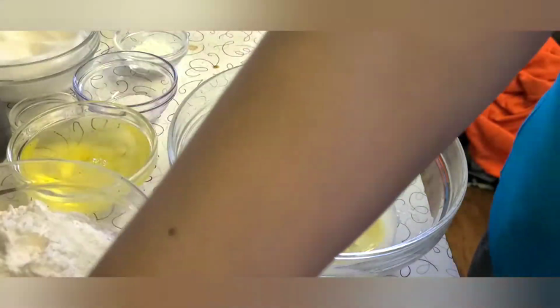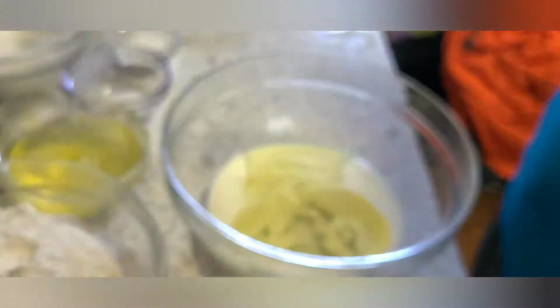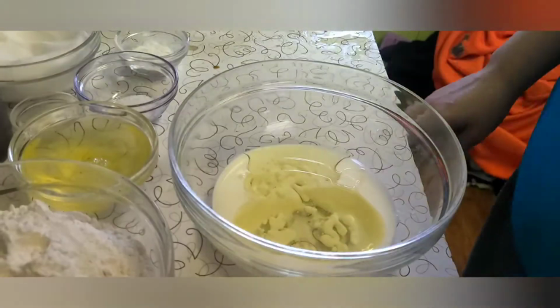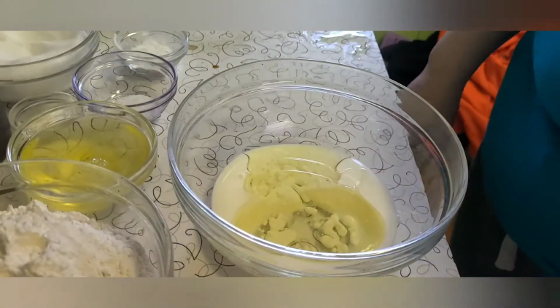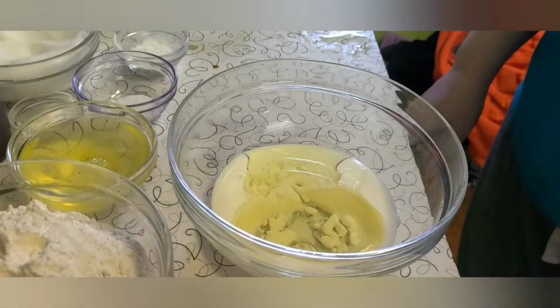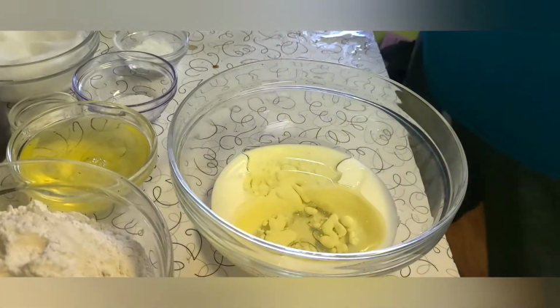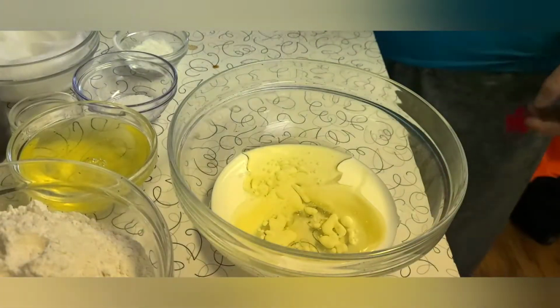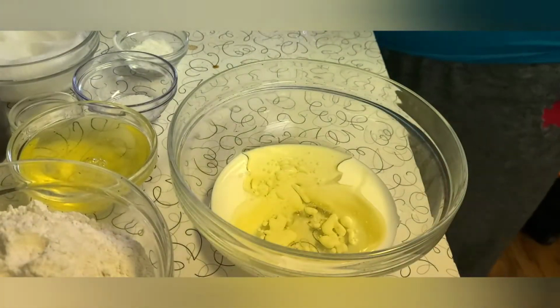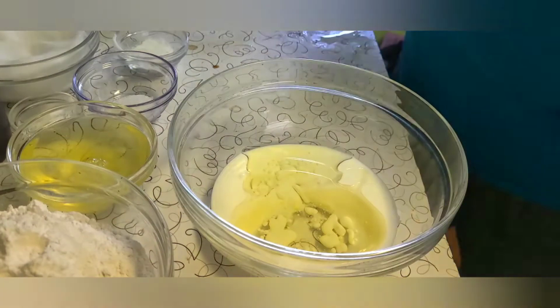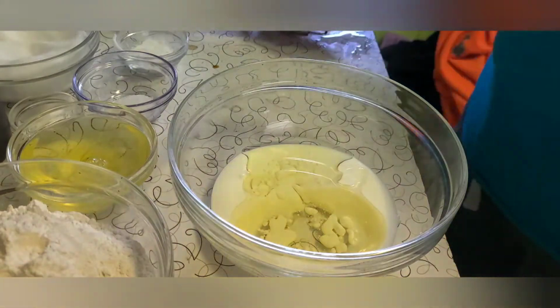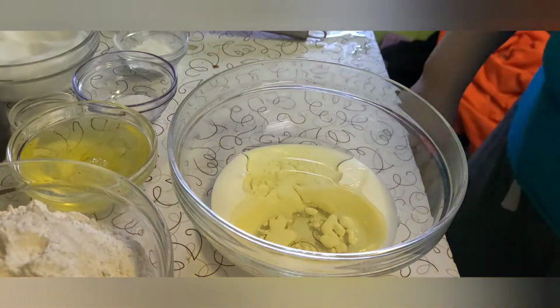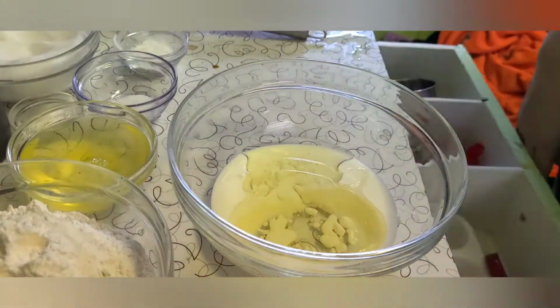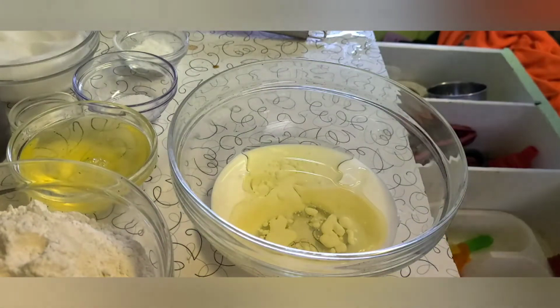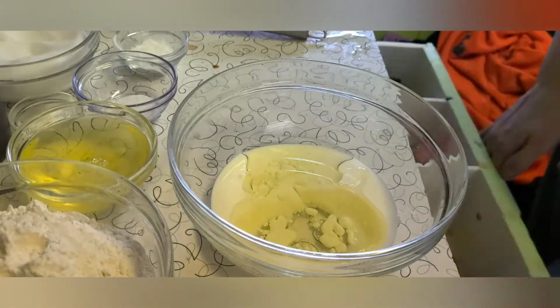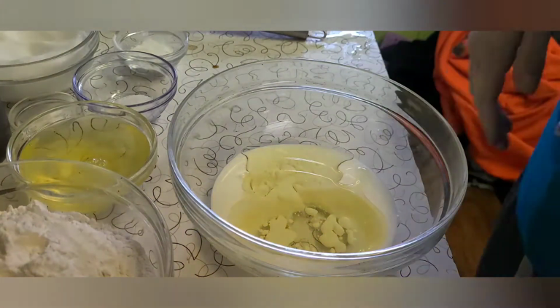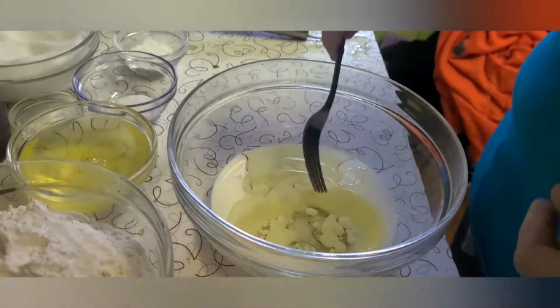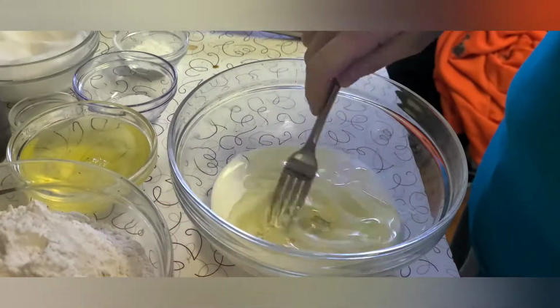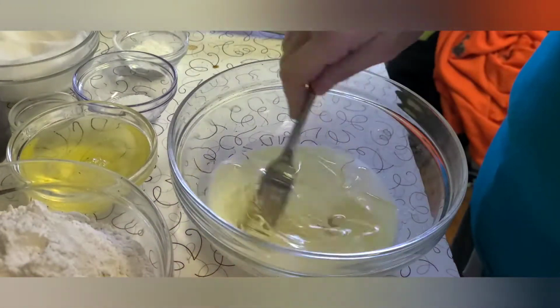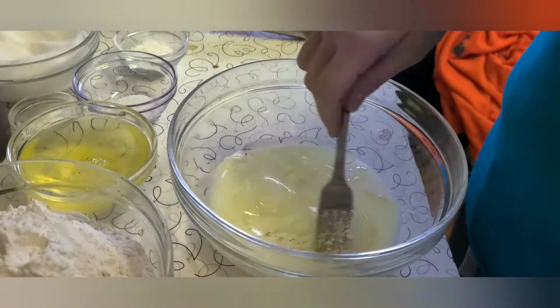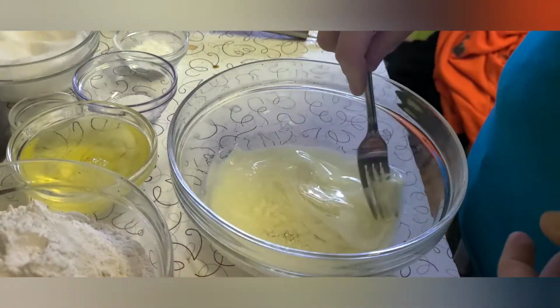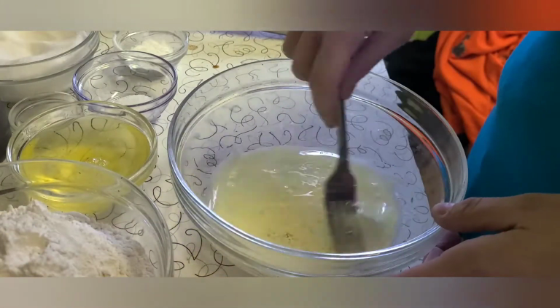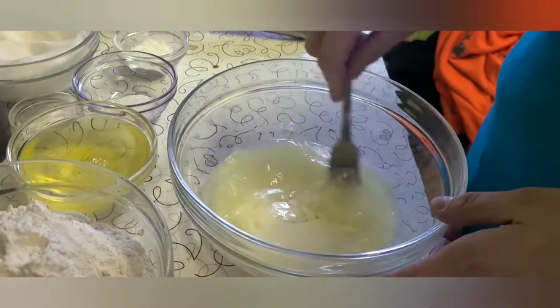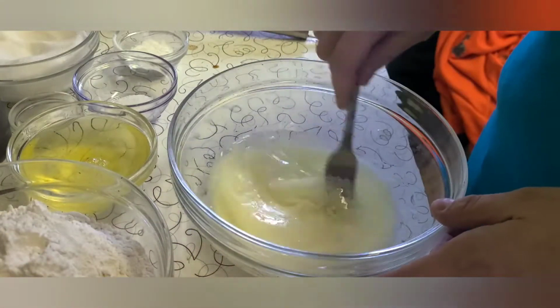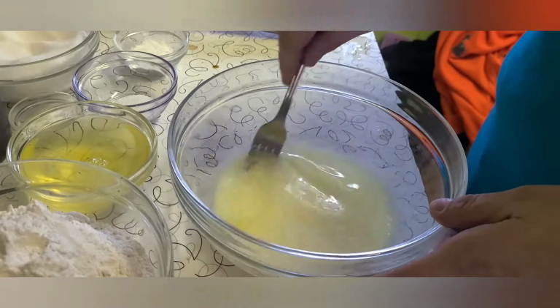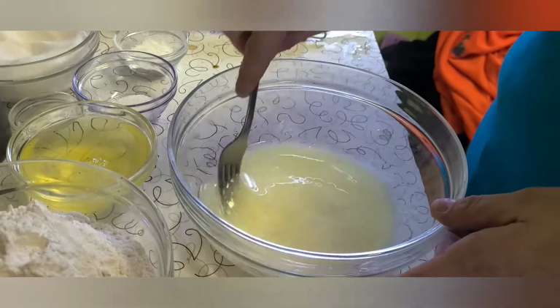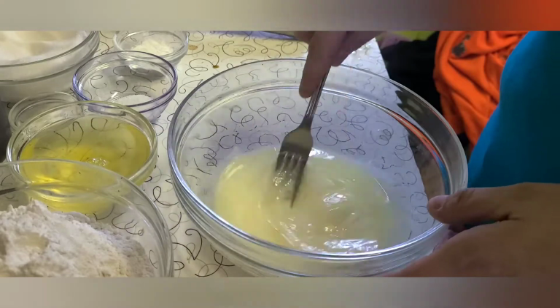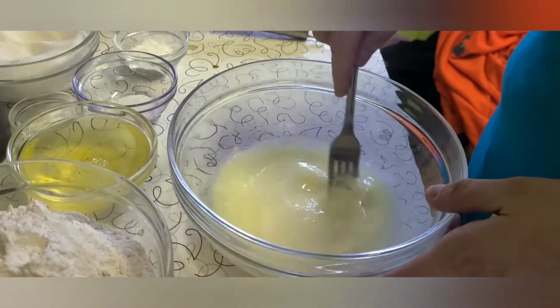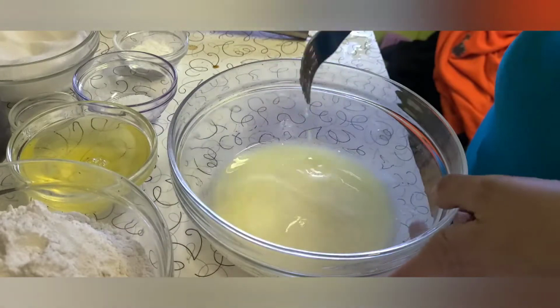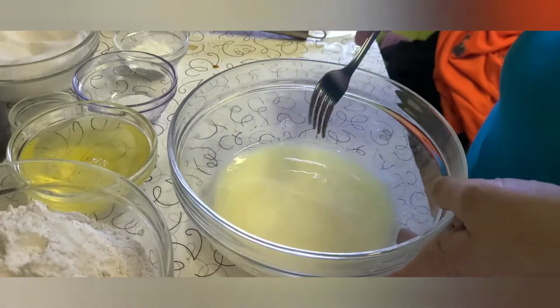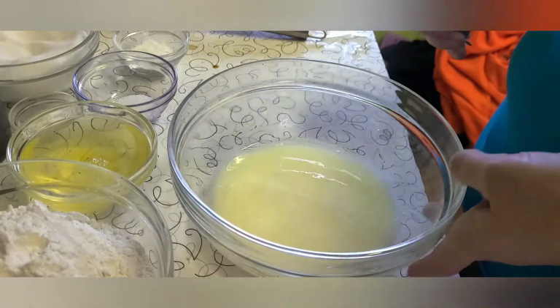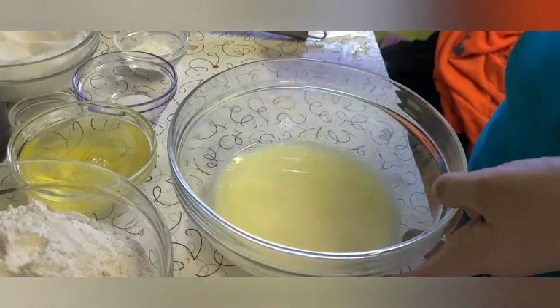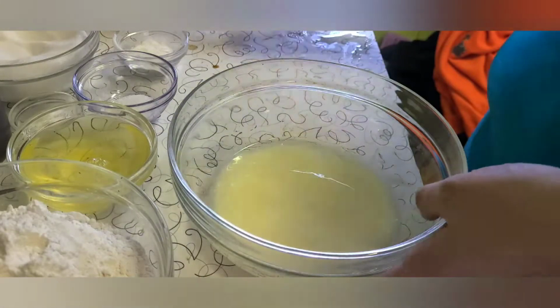Starting with 310 grams of buttermilk separated, we are going to take half a cup of that and combine it together with 113 grams of oil and set to the side.